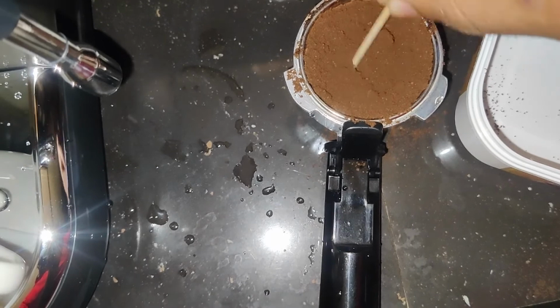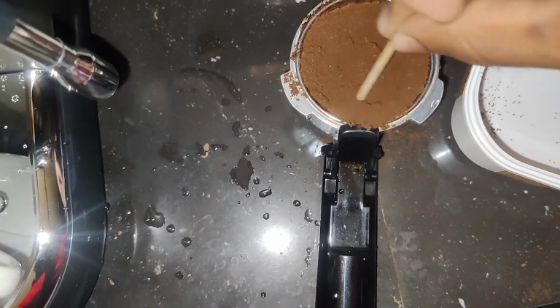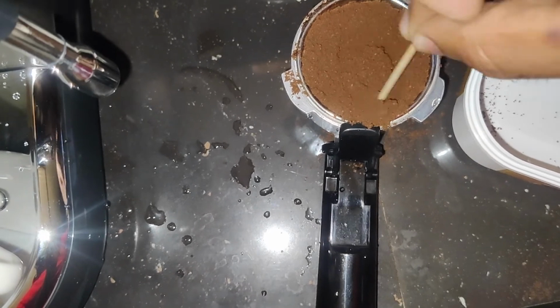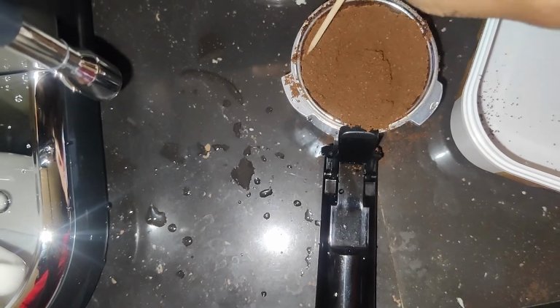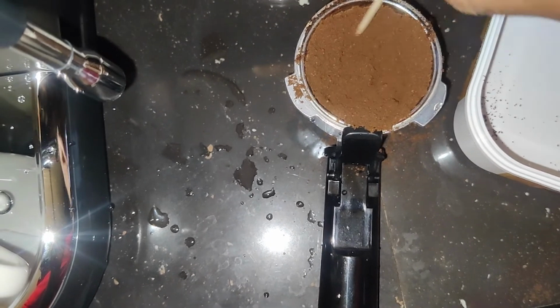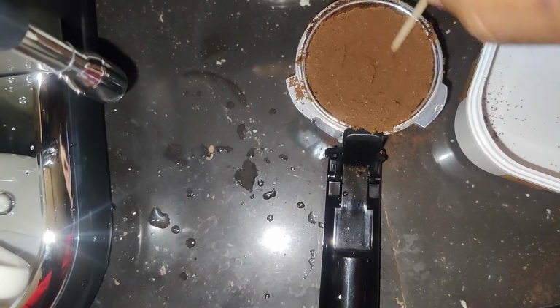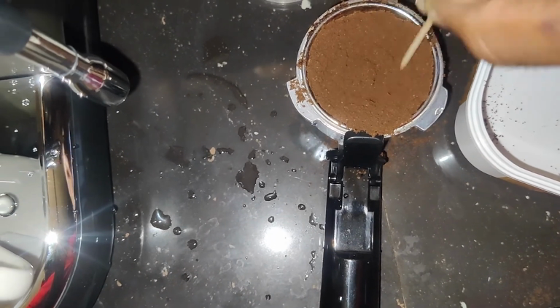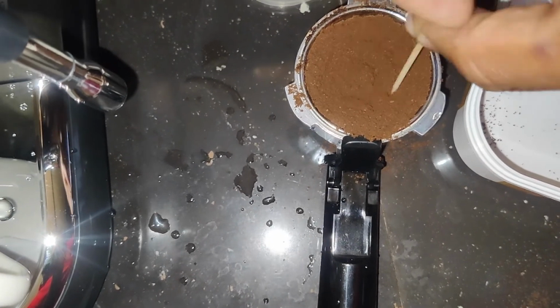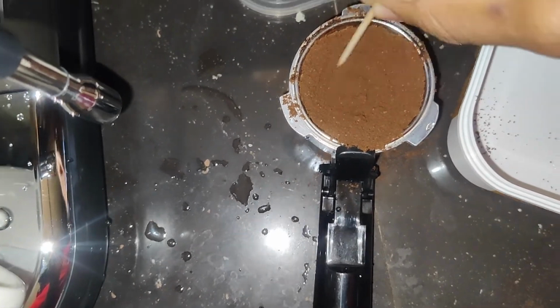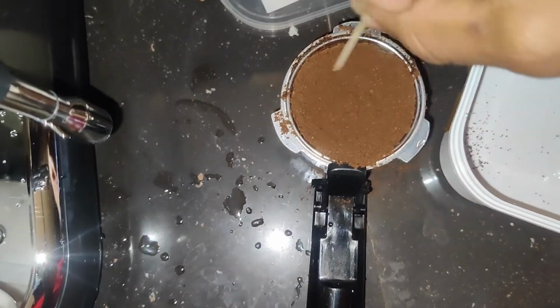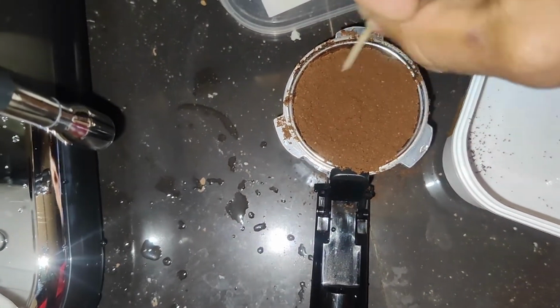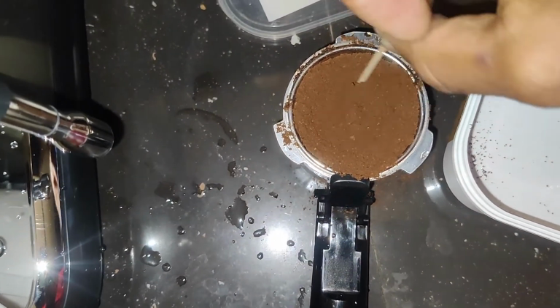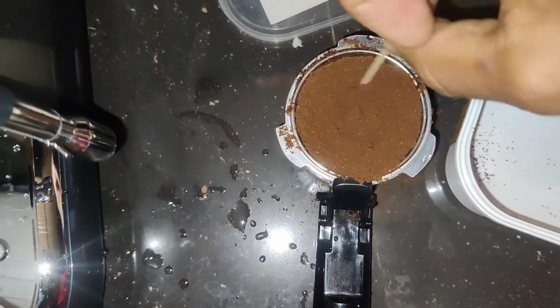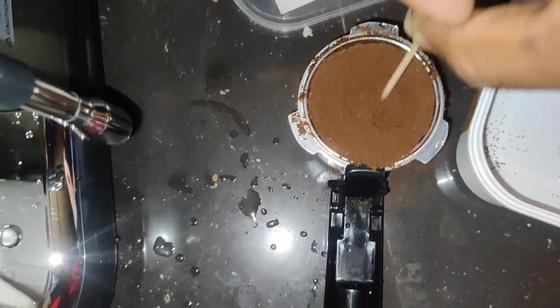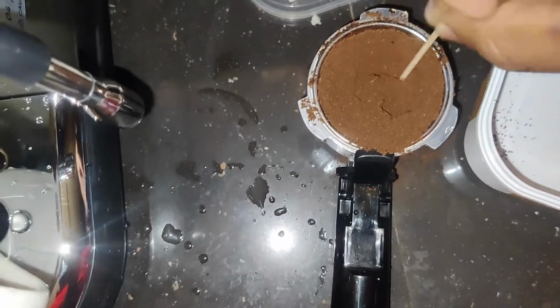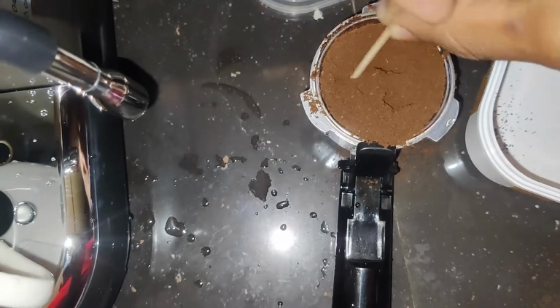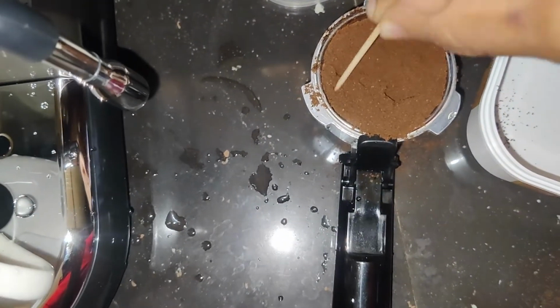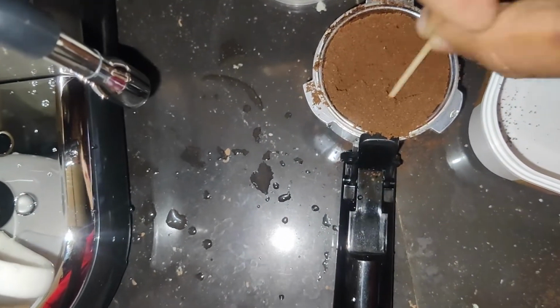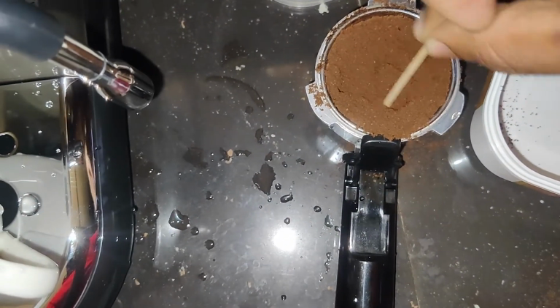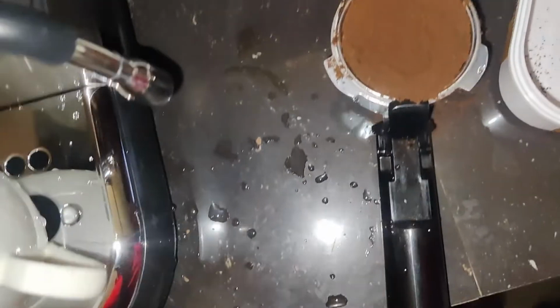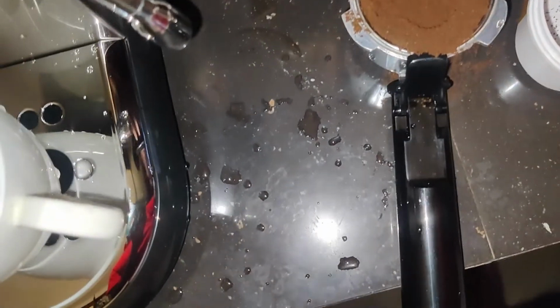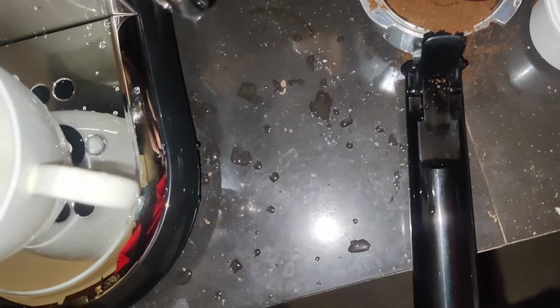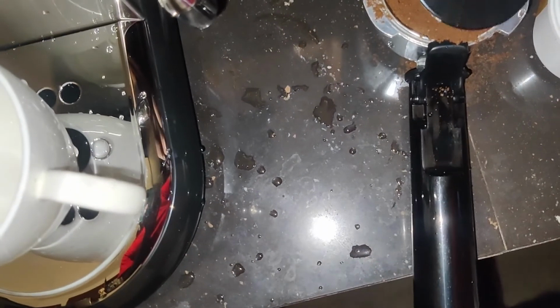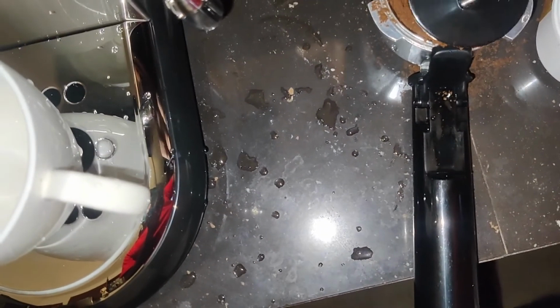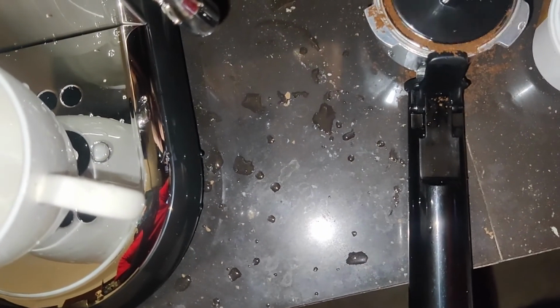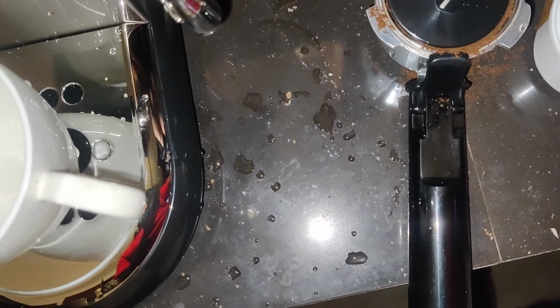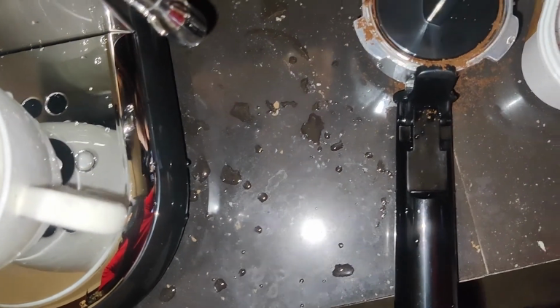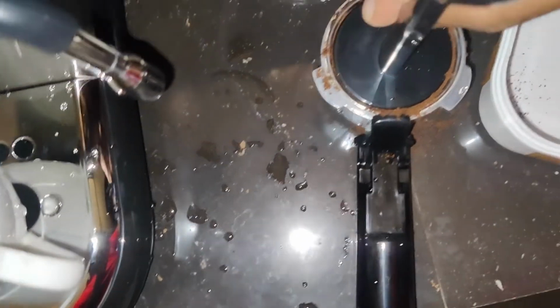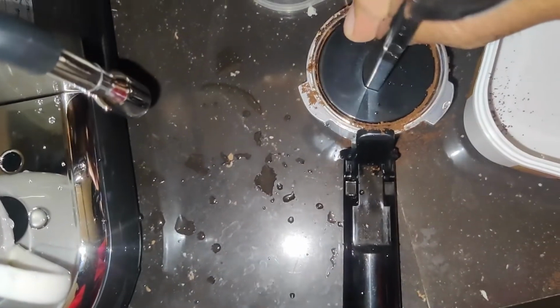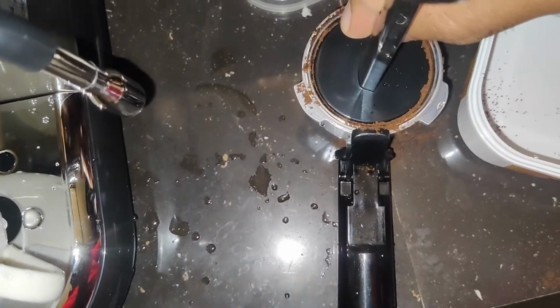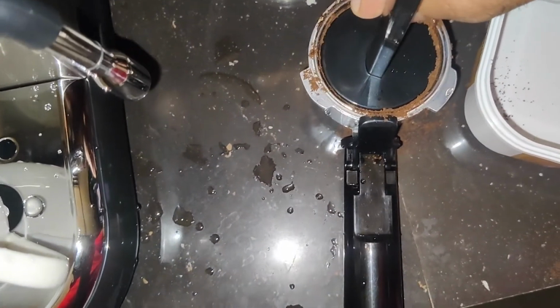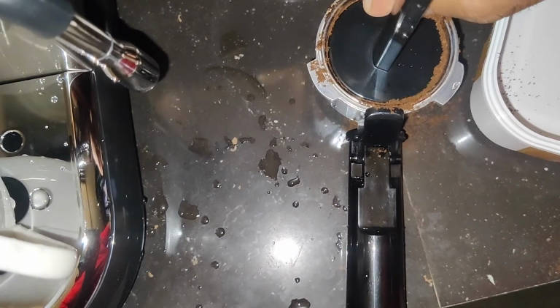I am spreading the coffee with a toothpick for even distribution, and using the spoon included with the machine to press the coffee.